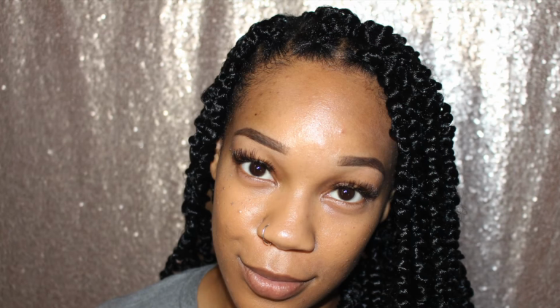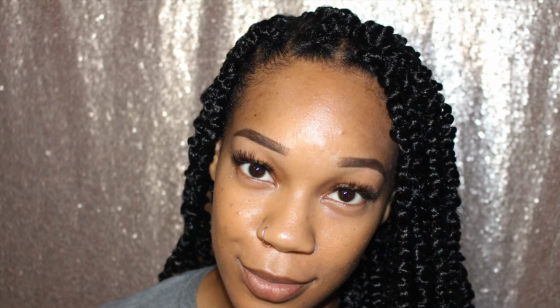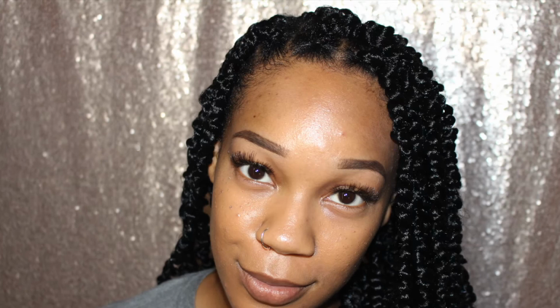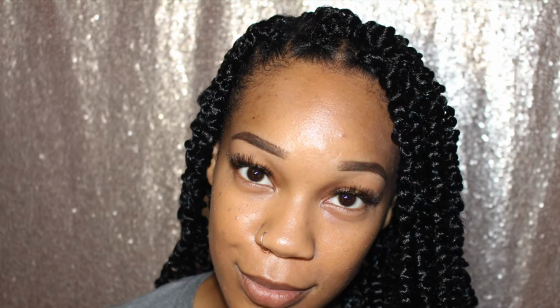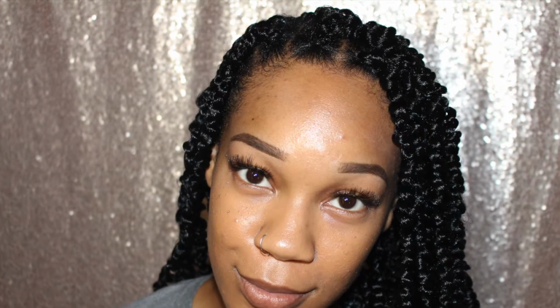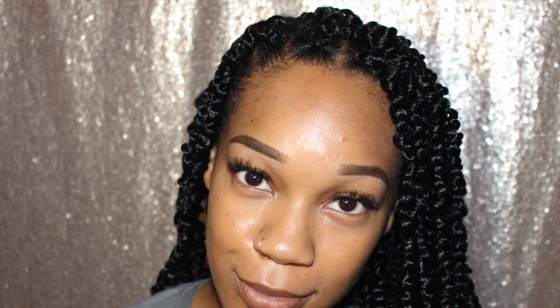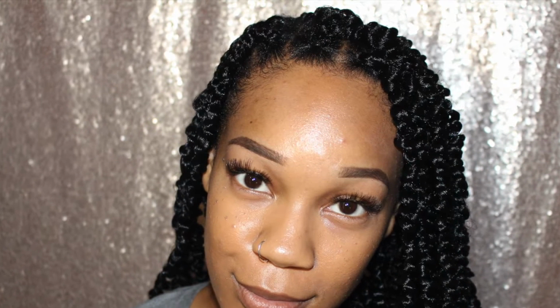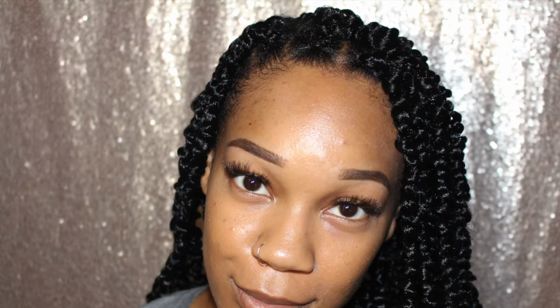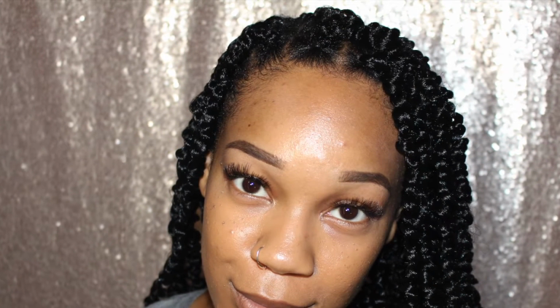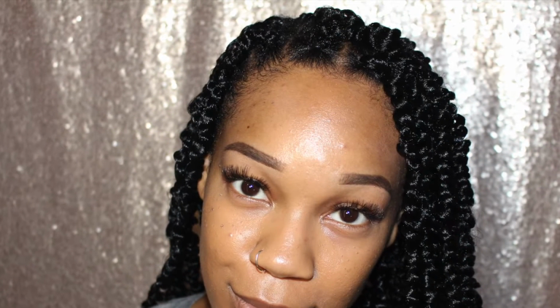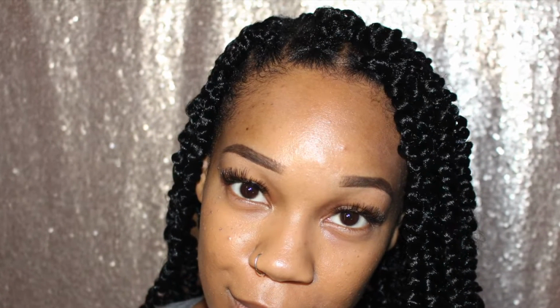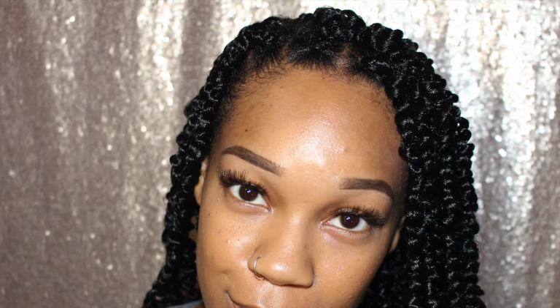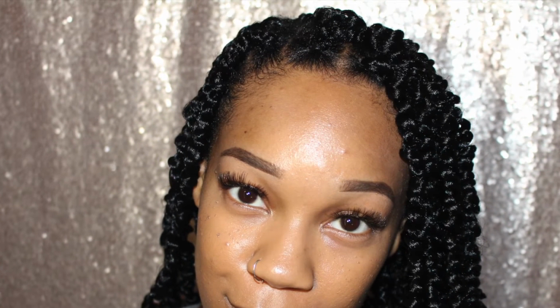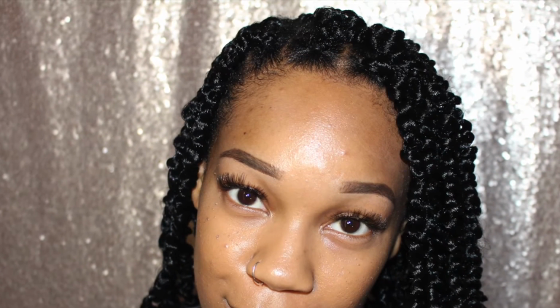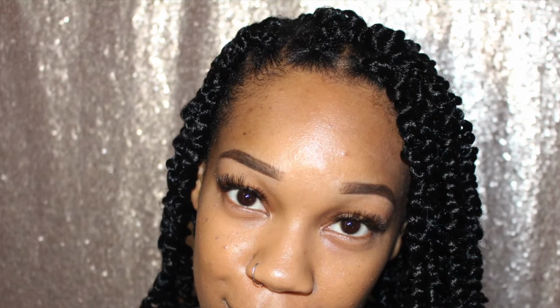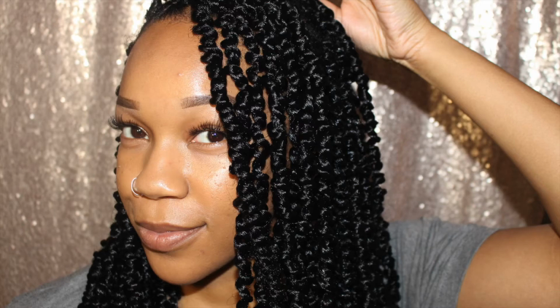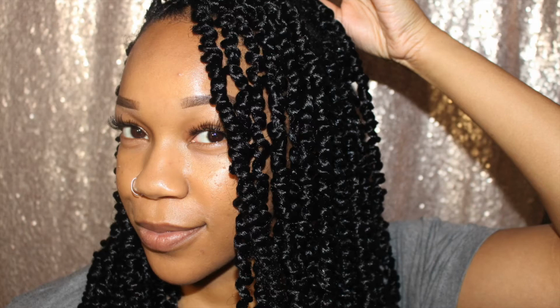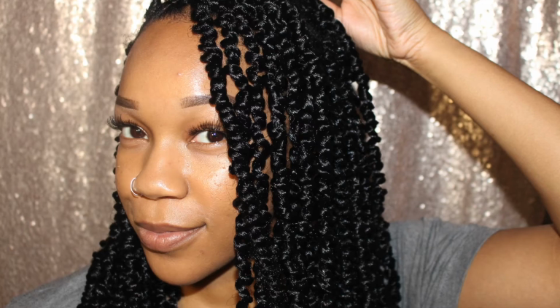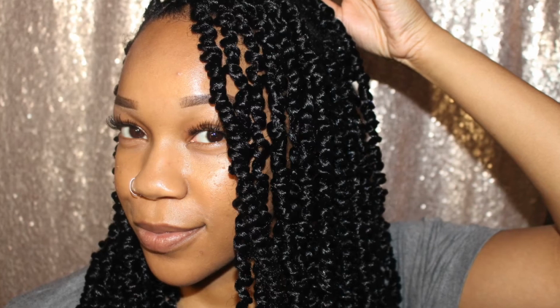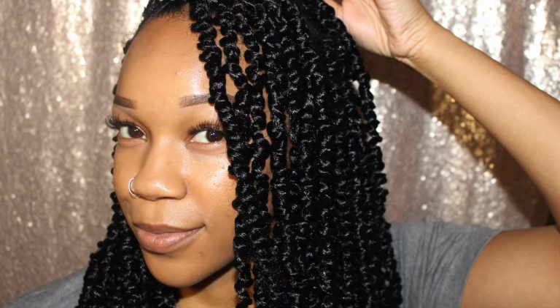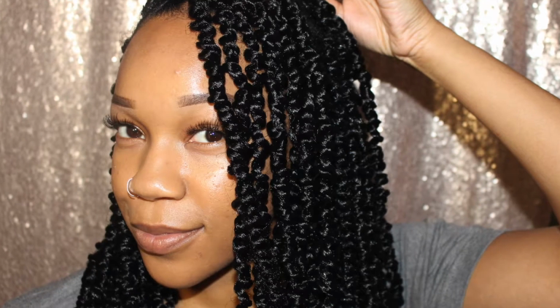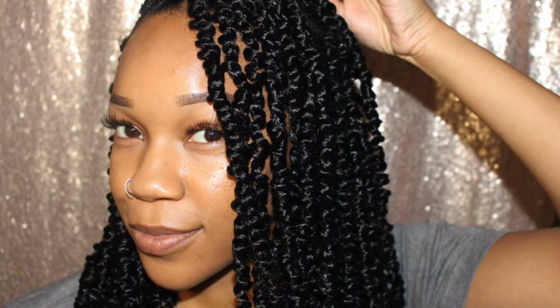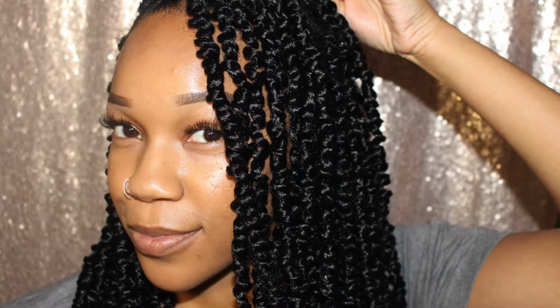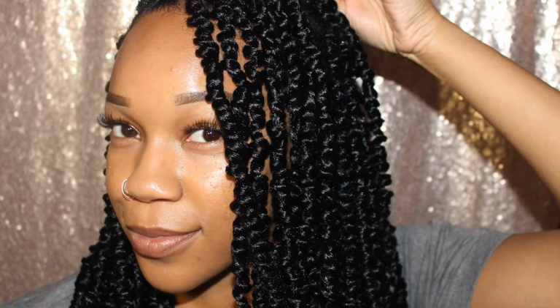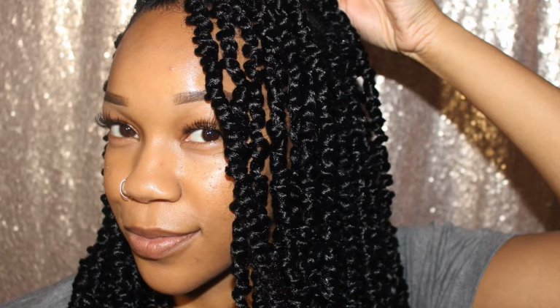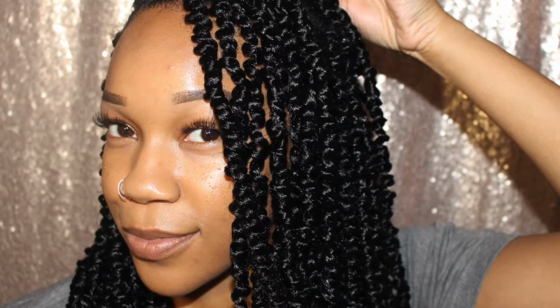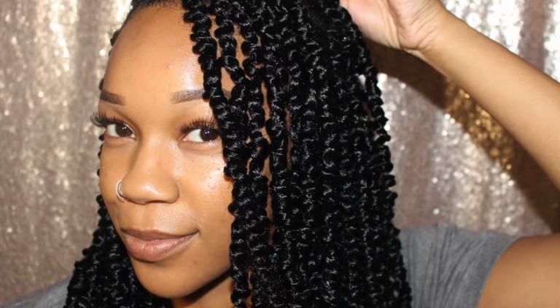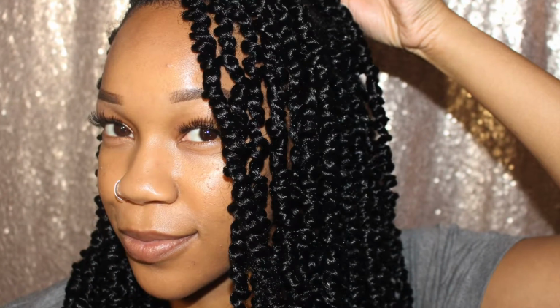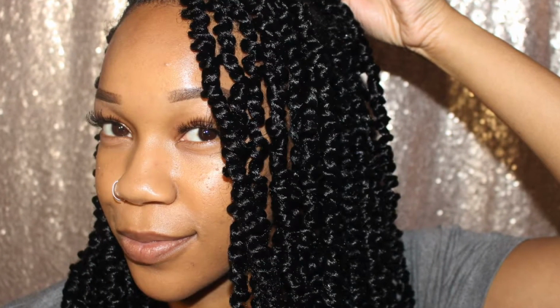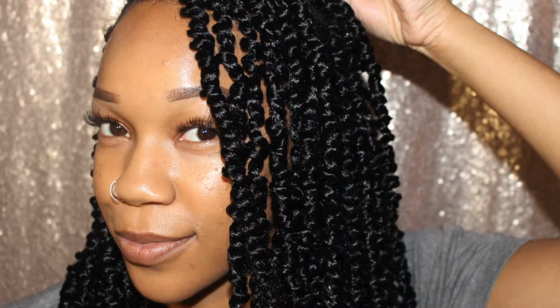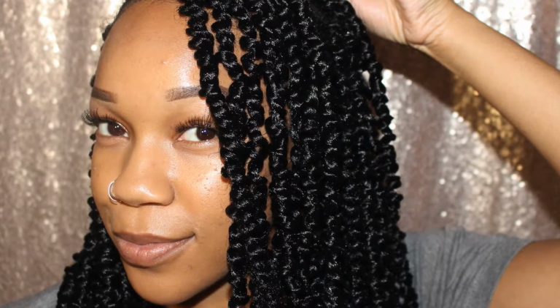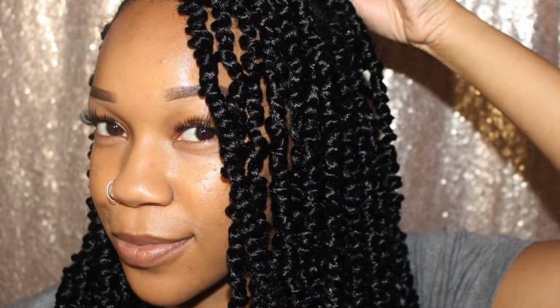Hey you guys, and welcome back to my channel. On this video I wanted to show you all how I achieve these super cute versatile passion twists. If you want to see how I got them, just keep on watching.